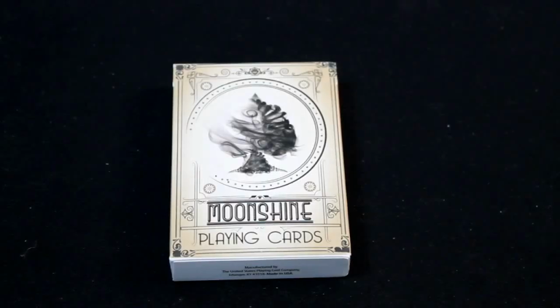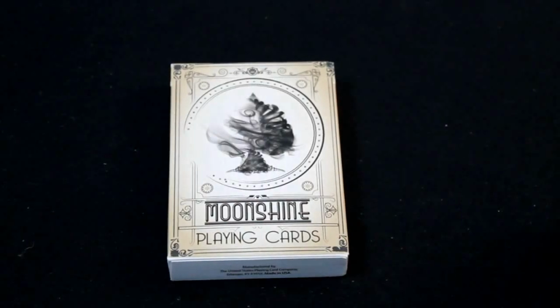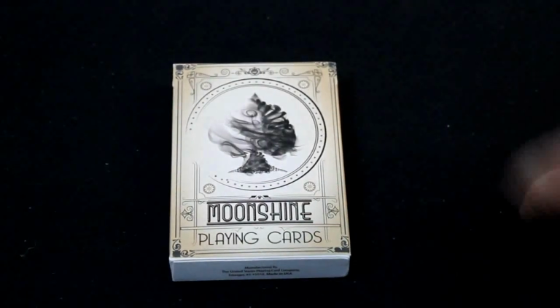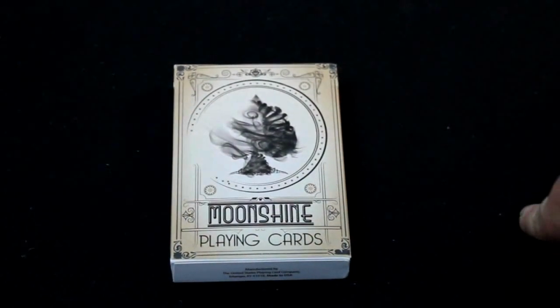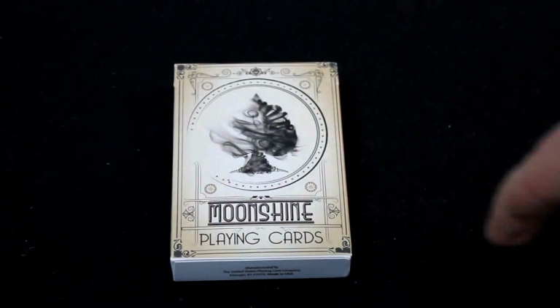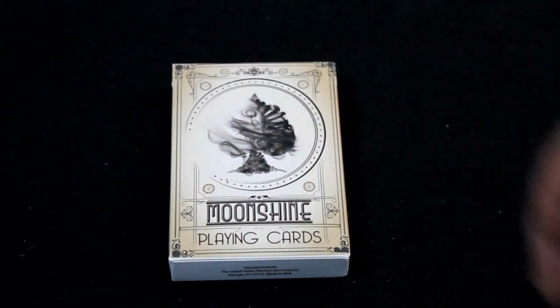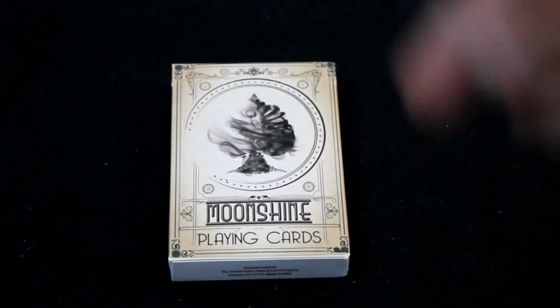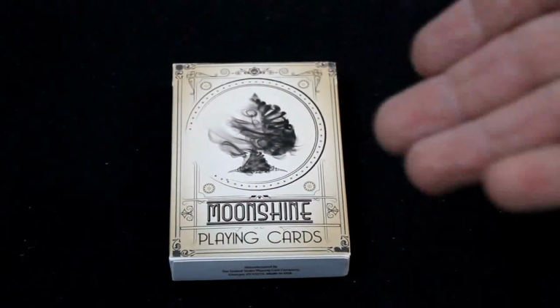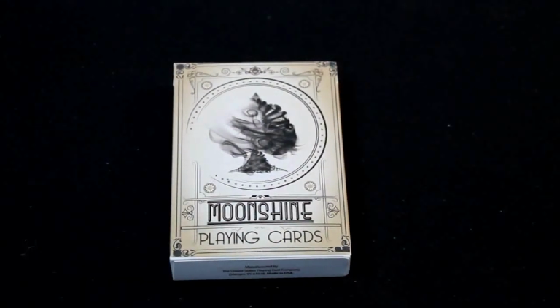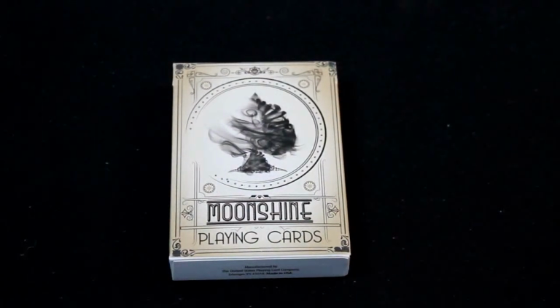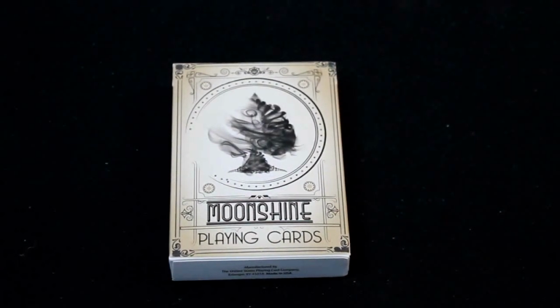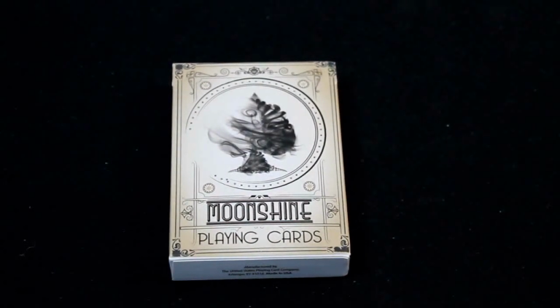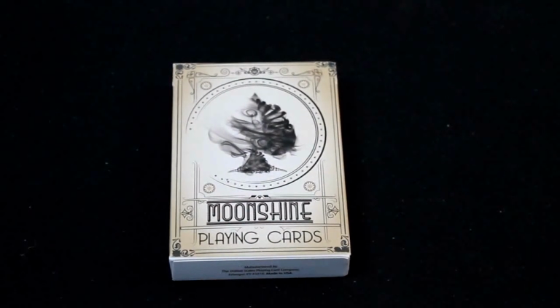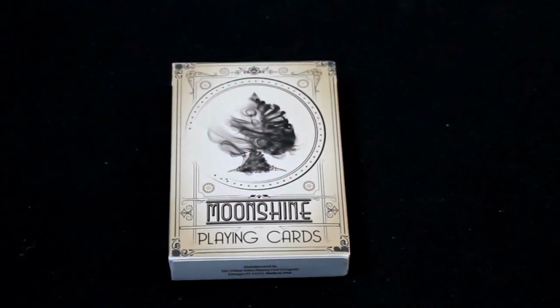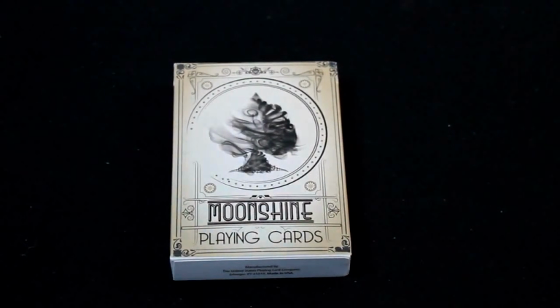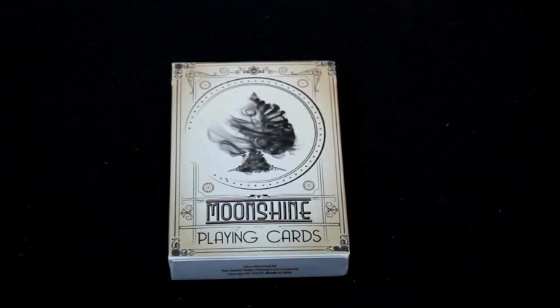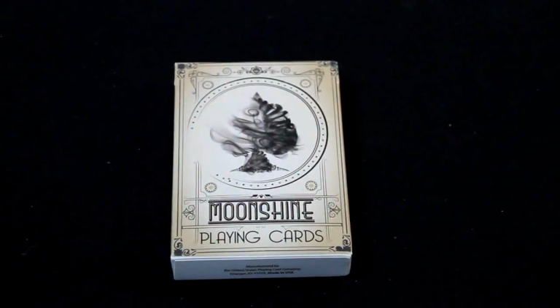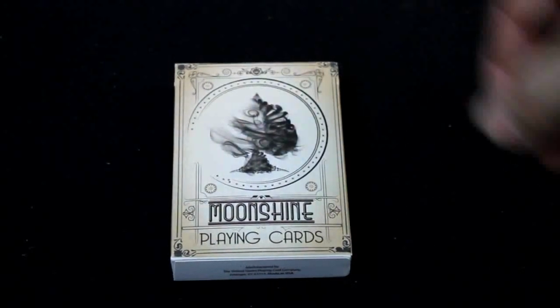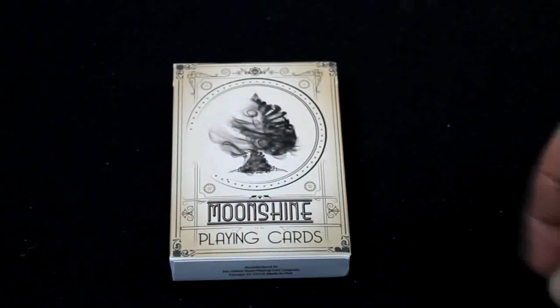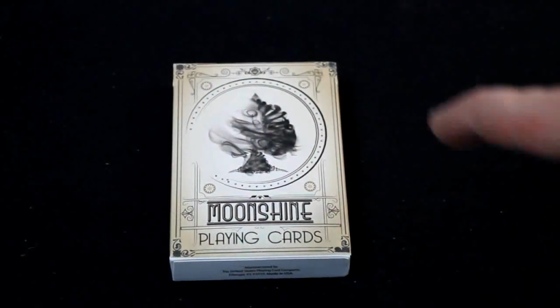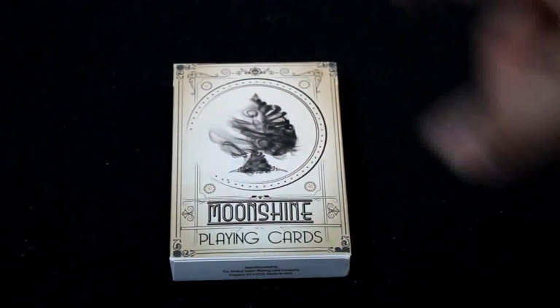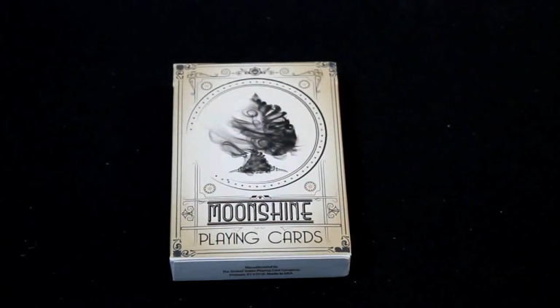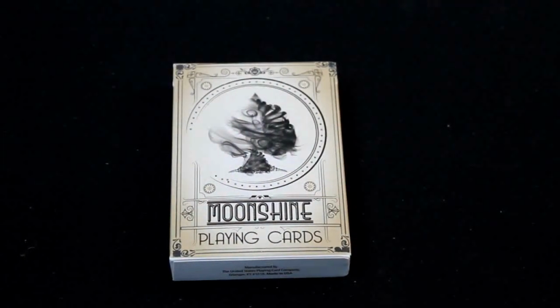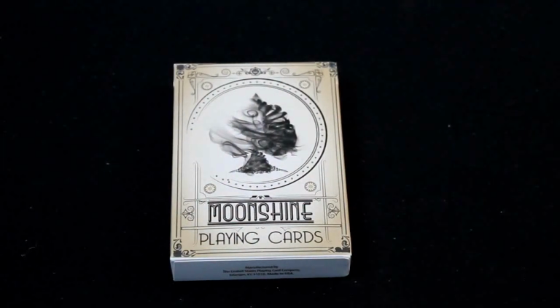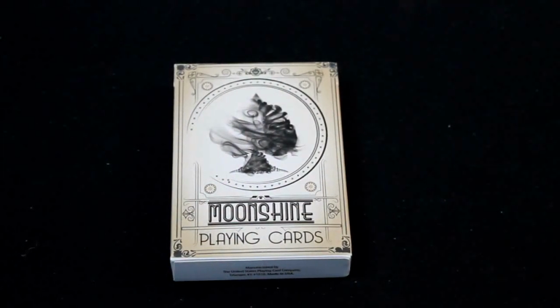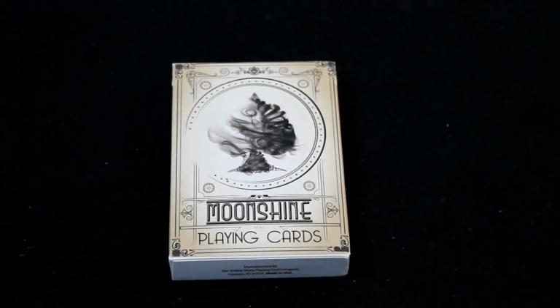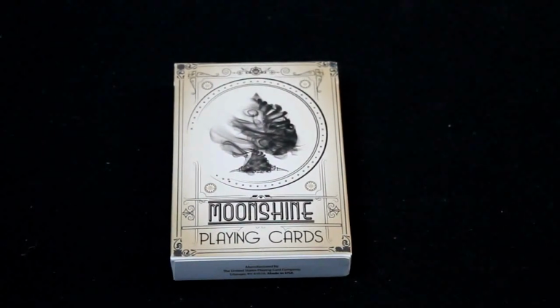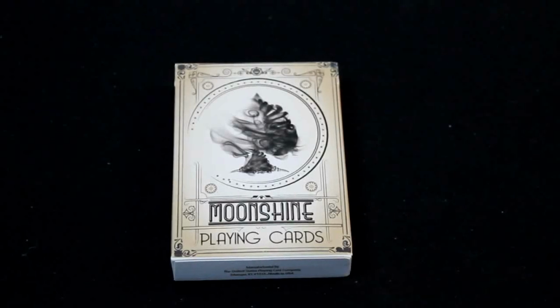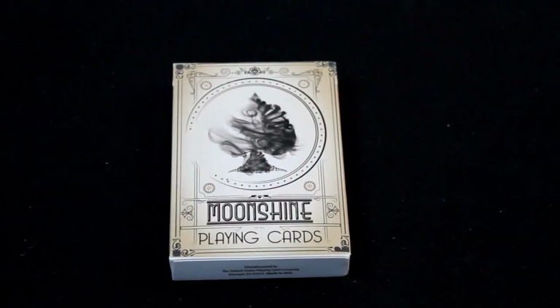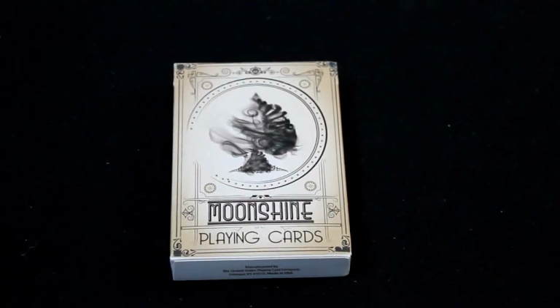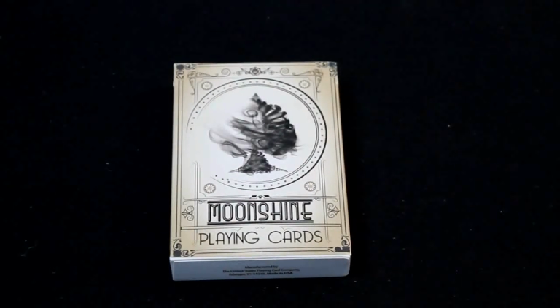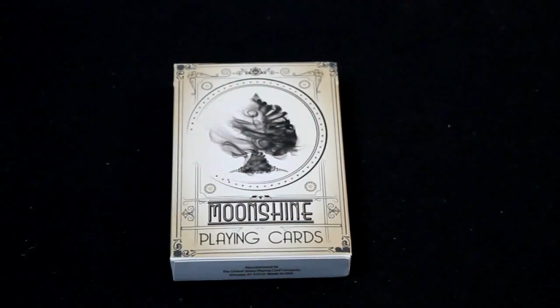Hello everyone, it's Jose 32 back again. I've got another deck review, and this is the Moon Sign playing cards by Enigma Magic Ltd.